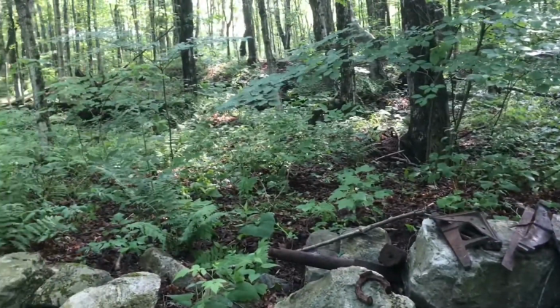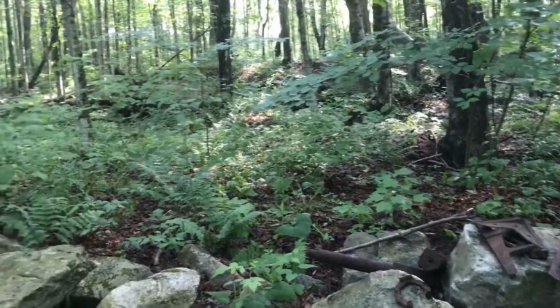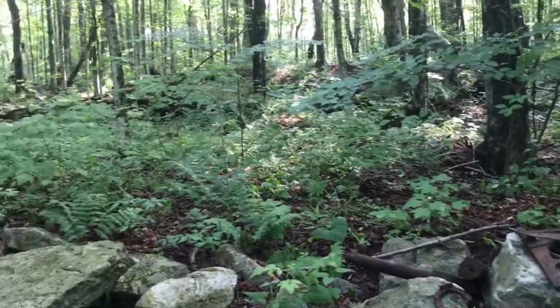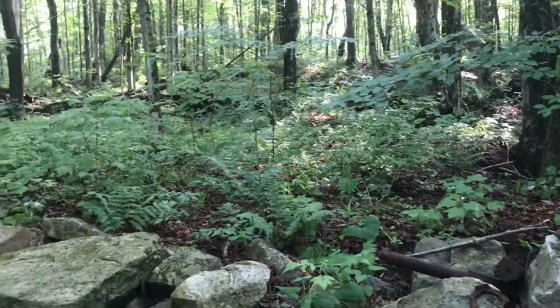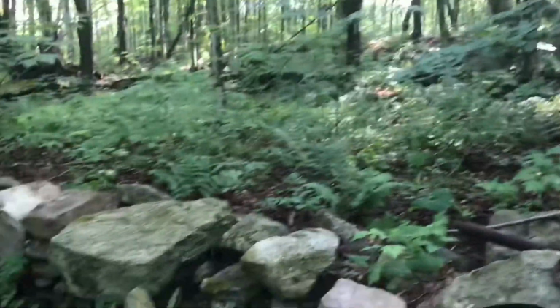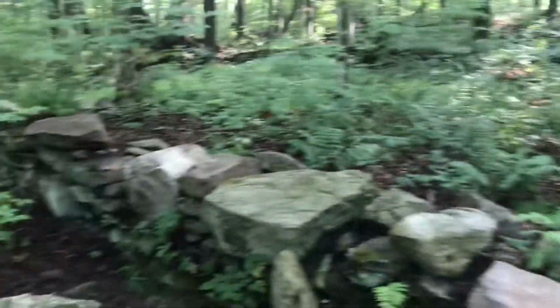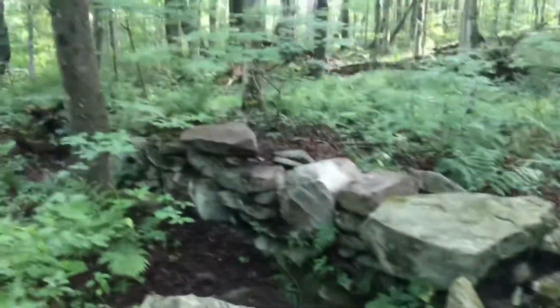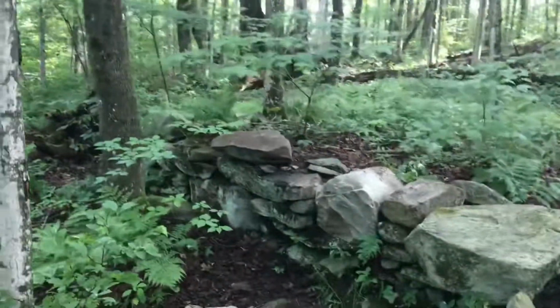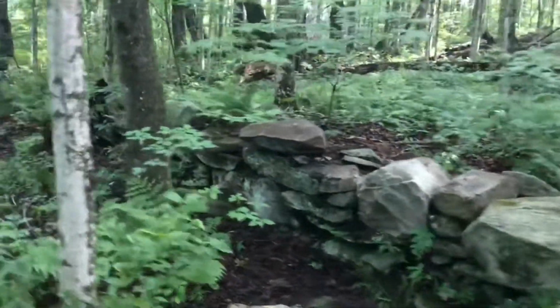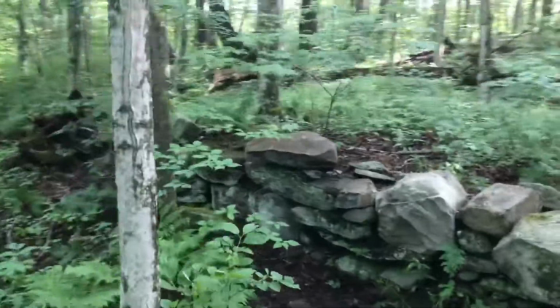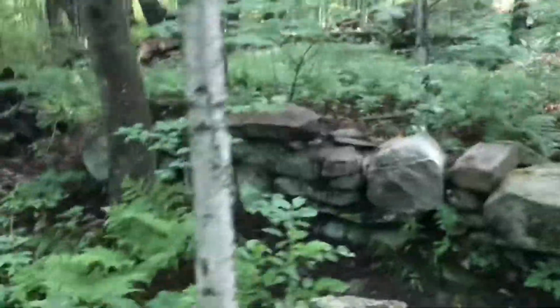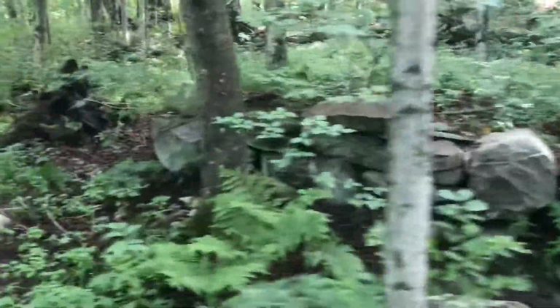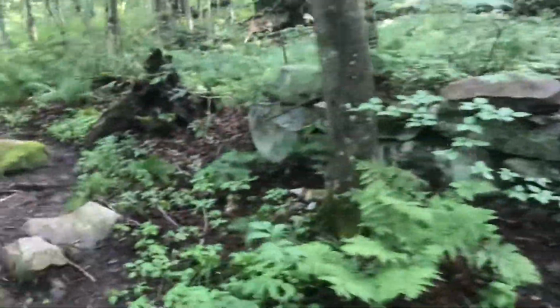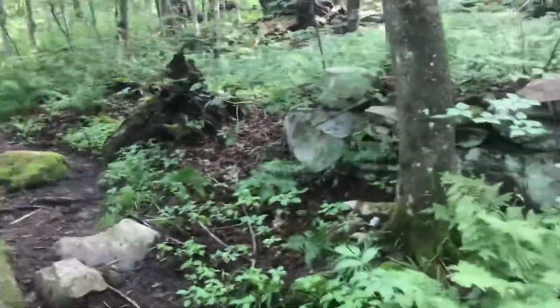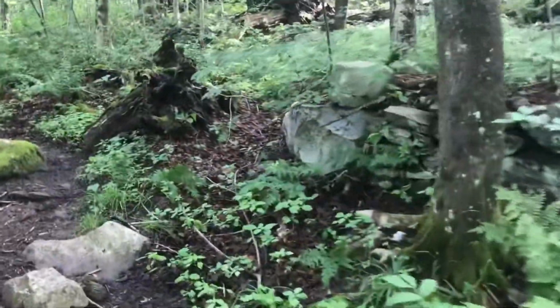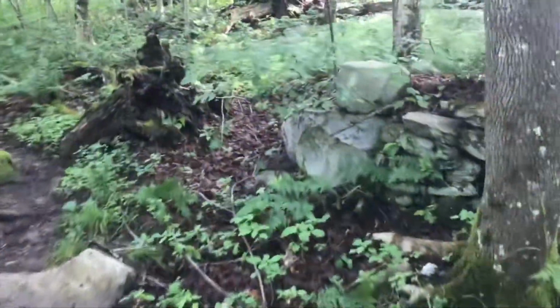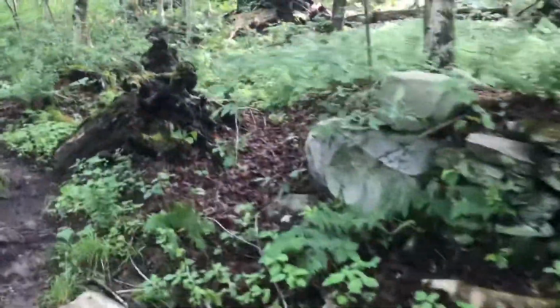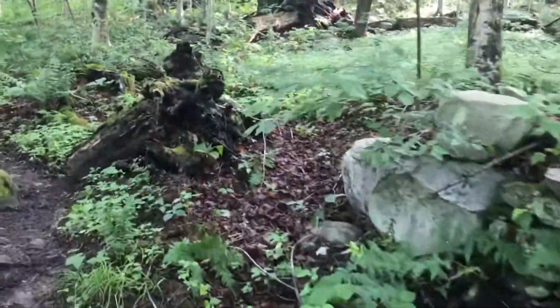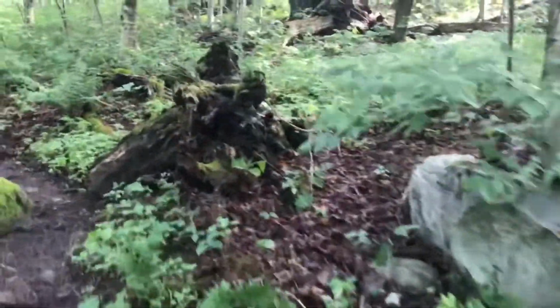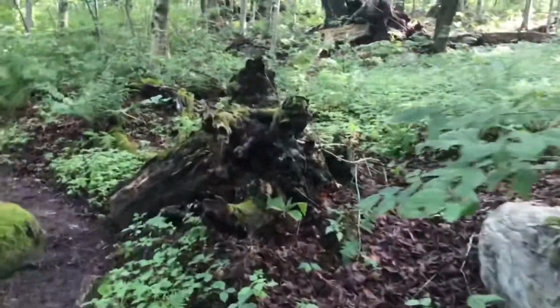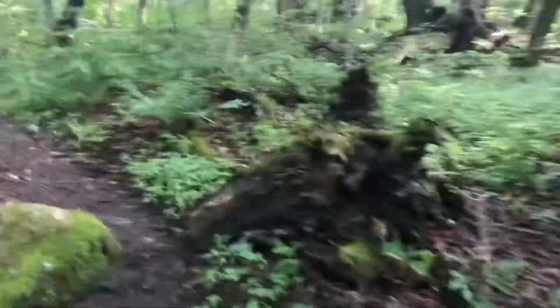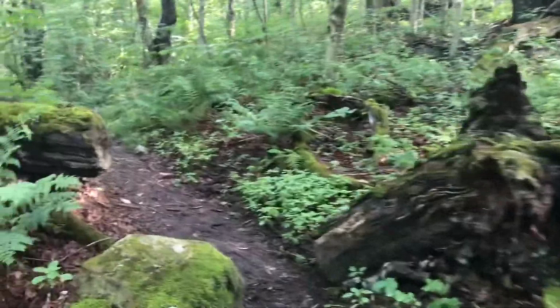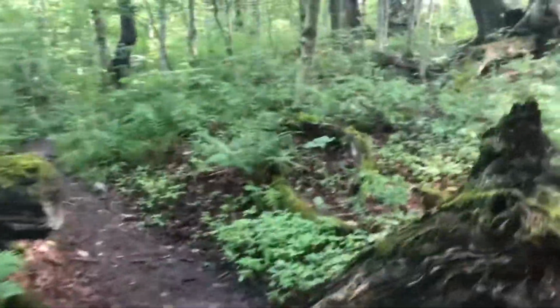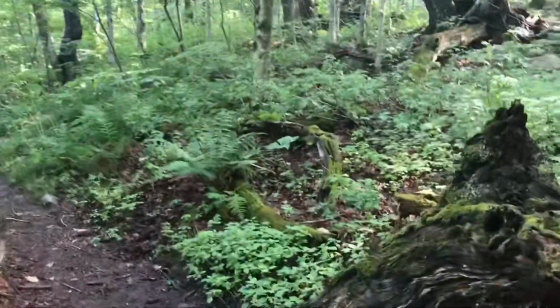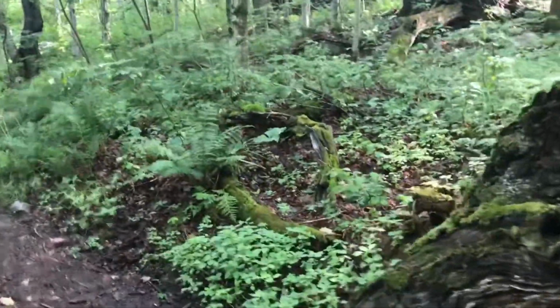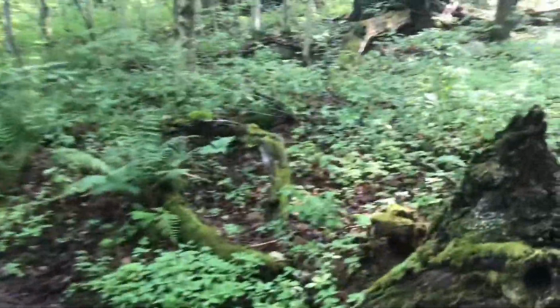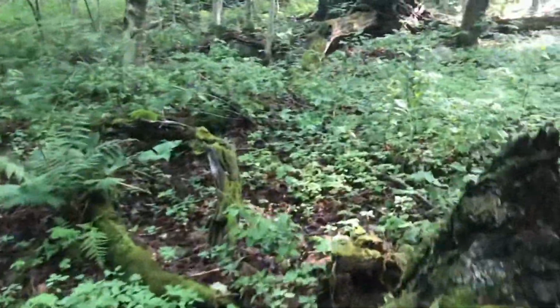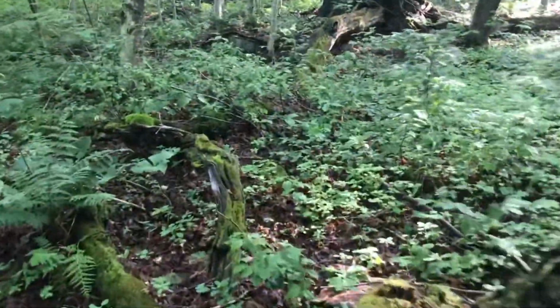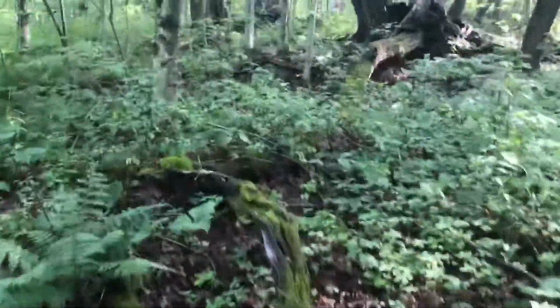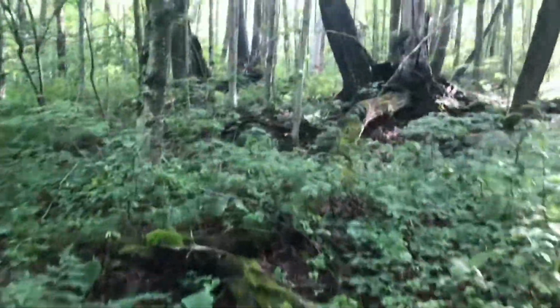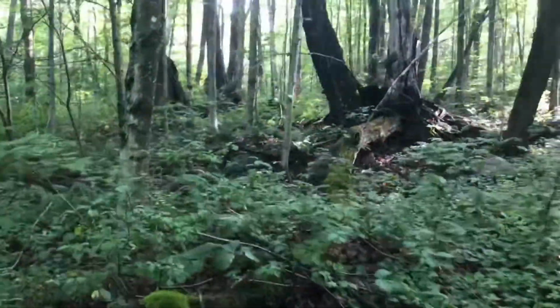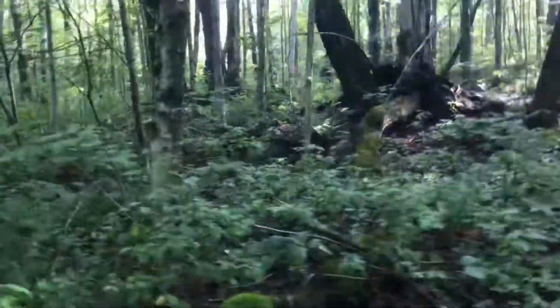Not going to climb up there, but maybe someone lived here a long time ago. There's a pretty nice river or brook flowing right beneath us, so it certainly would have been a good place.